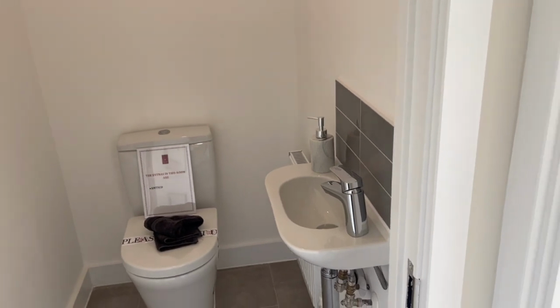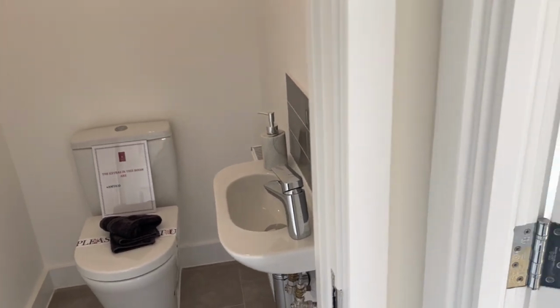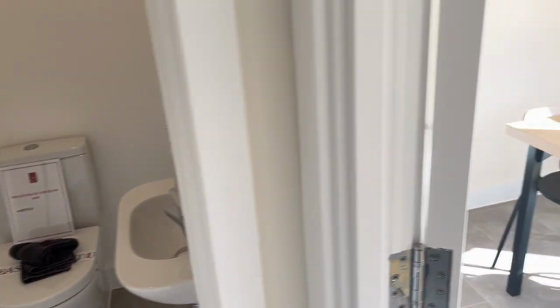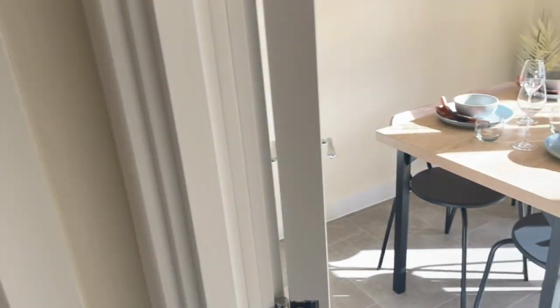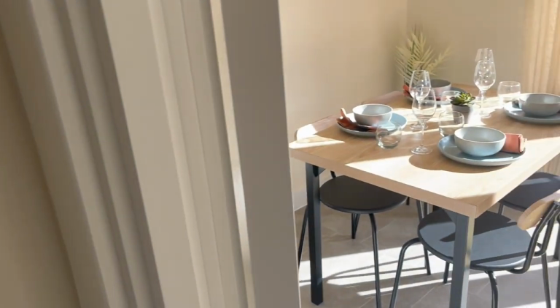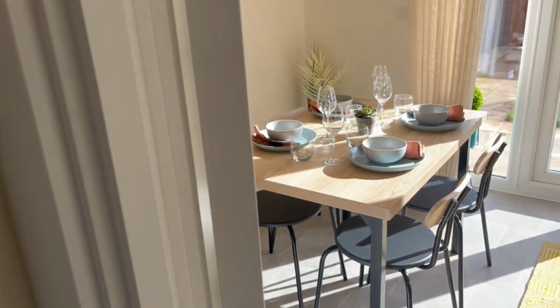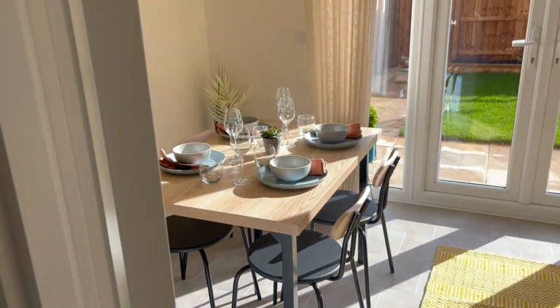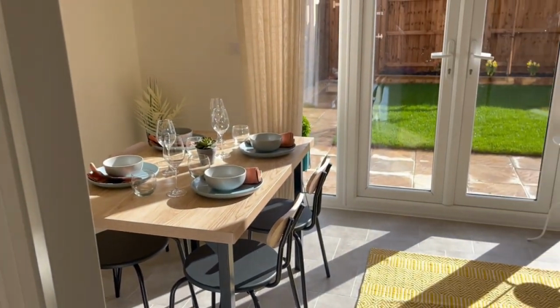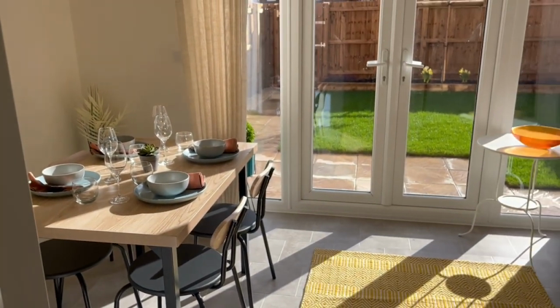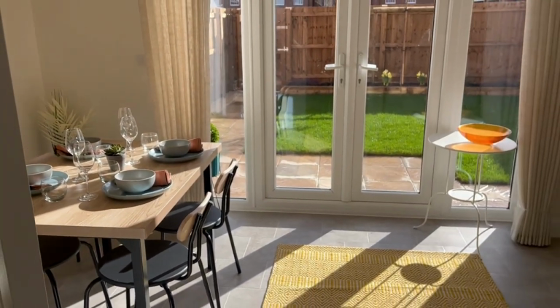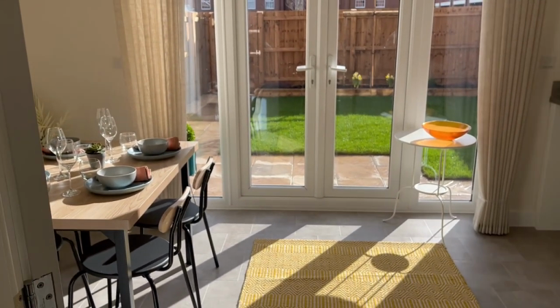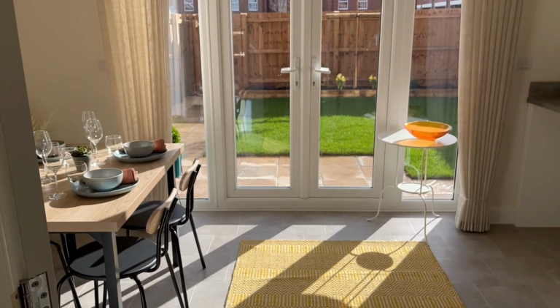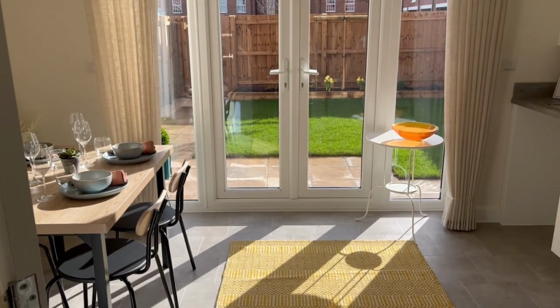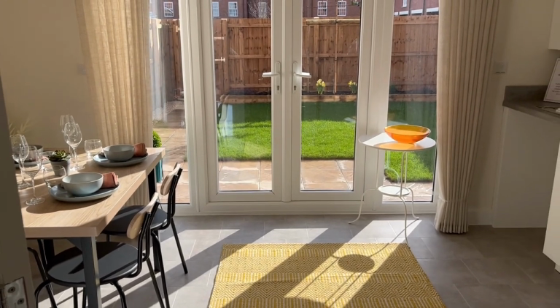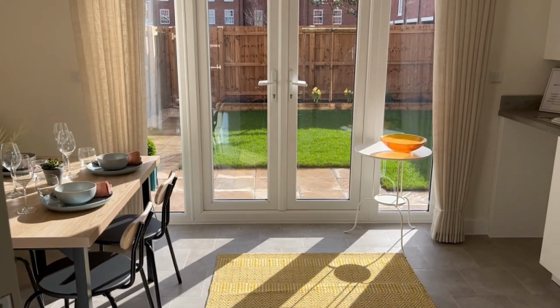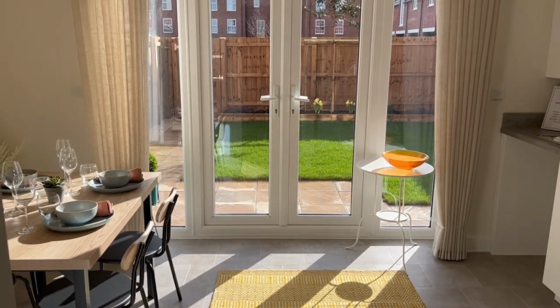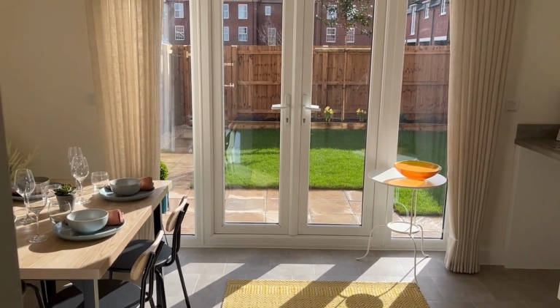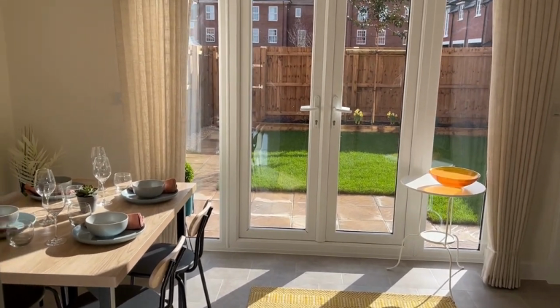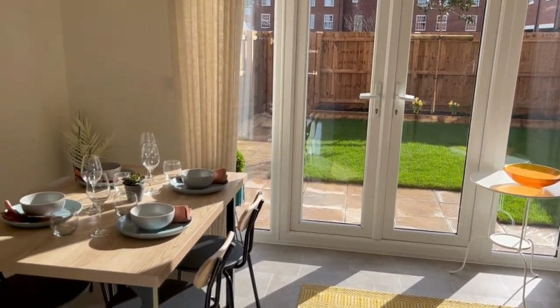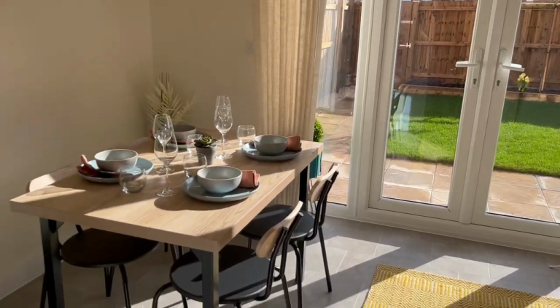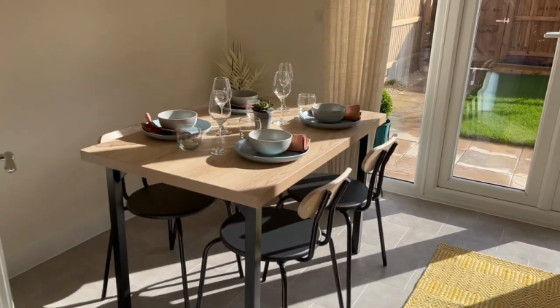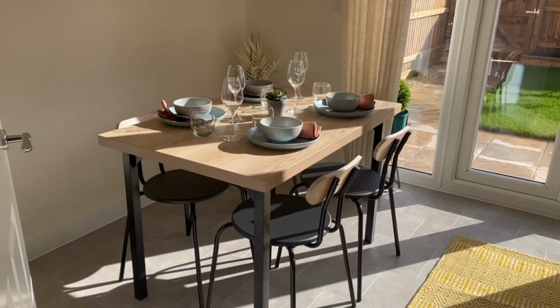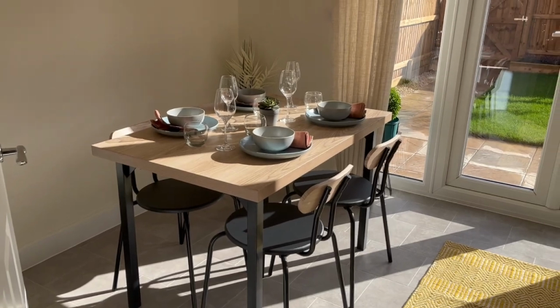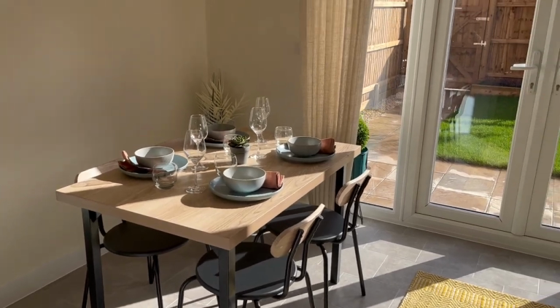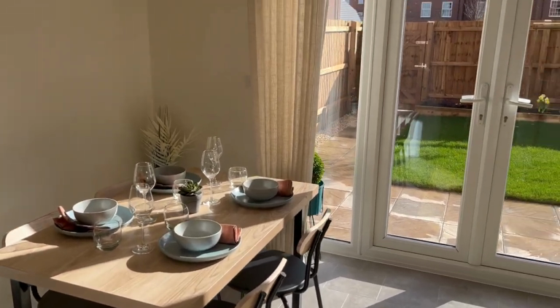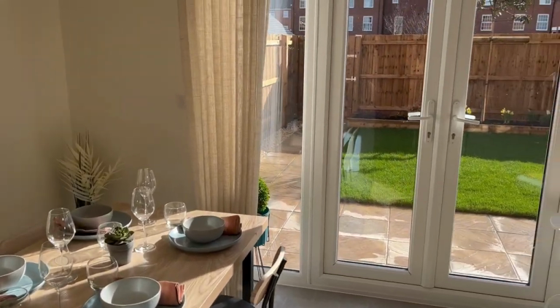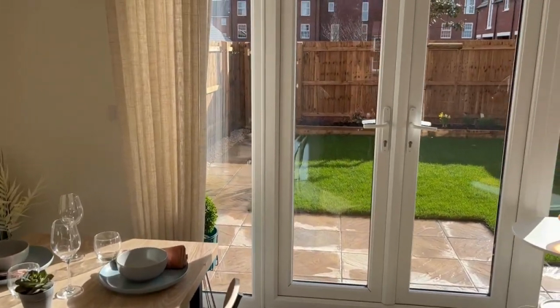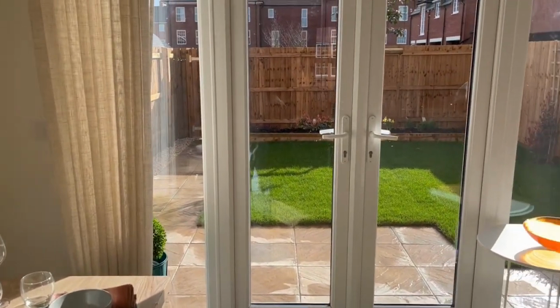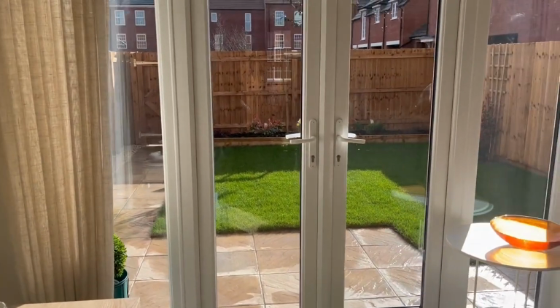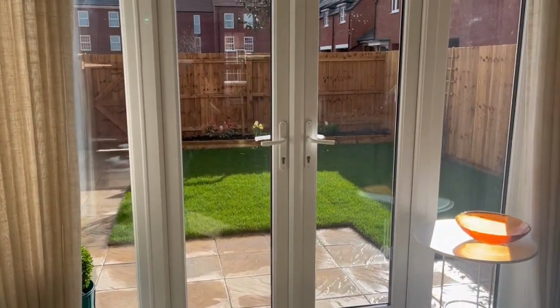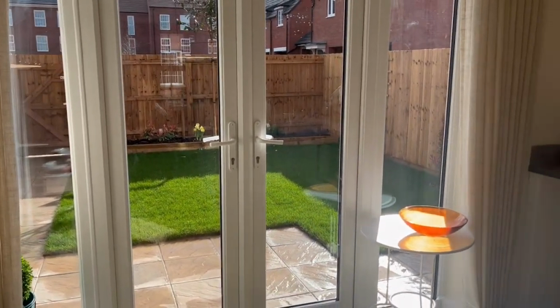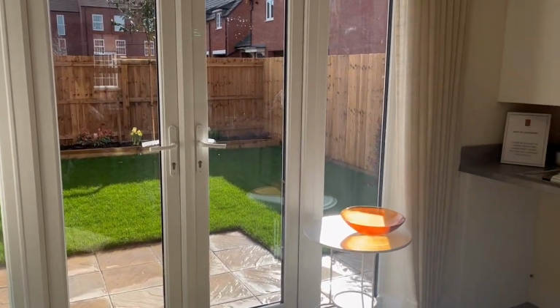As you can see here, we have got natural light flooding into the kitchen diner. We've got a seating area here and French doors to the rear garden, which has been landscaped.